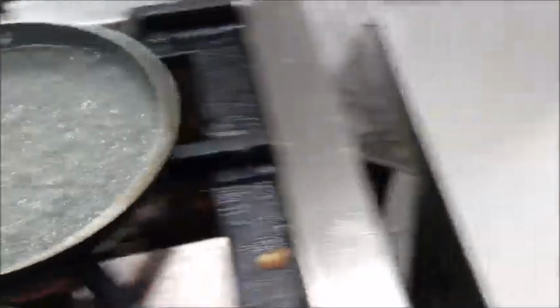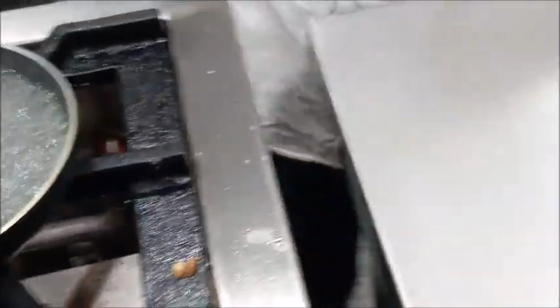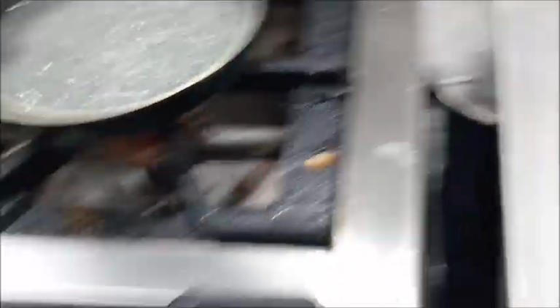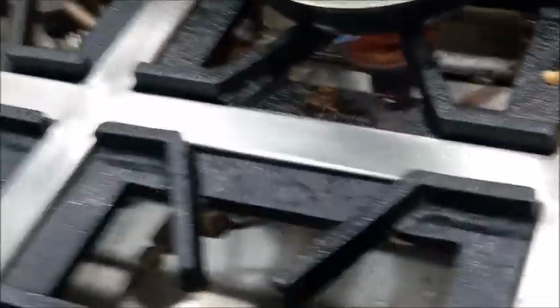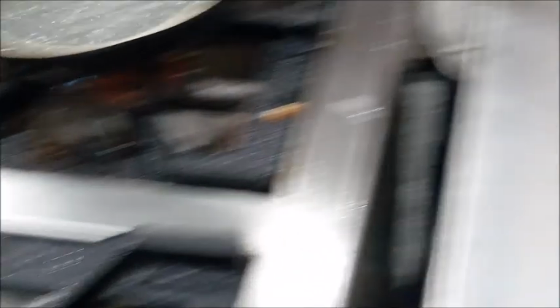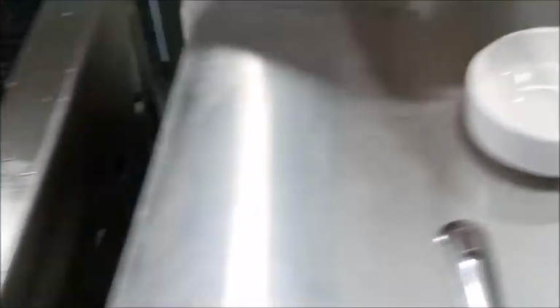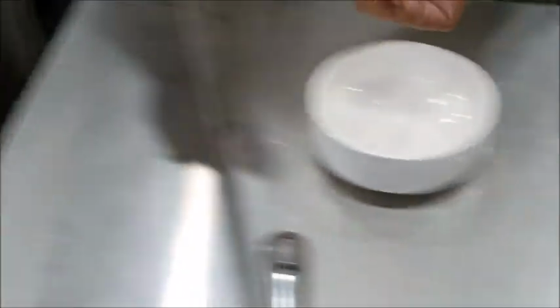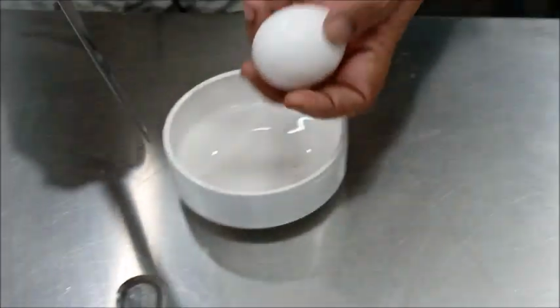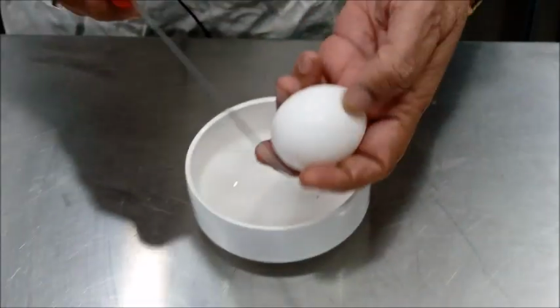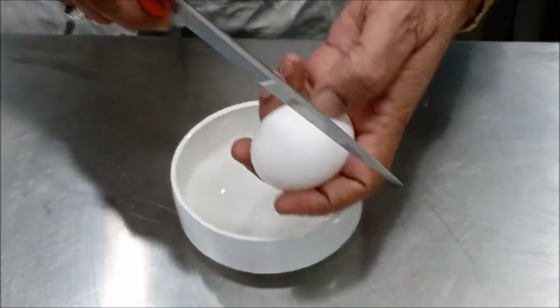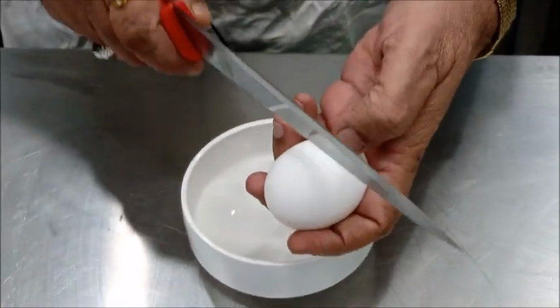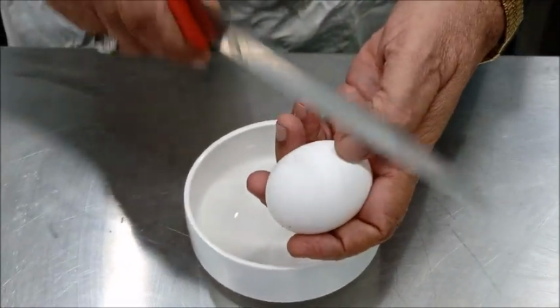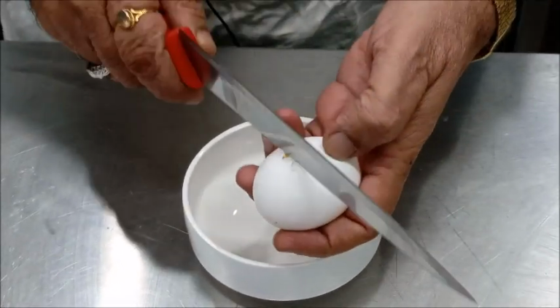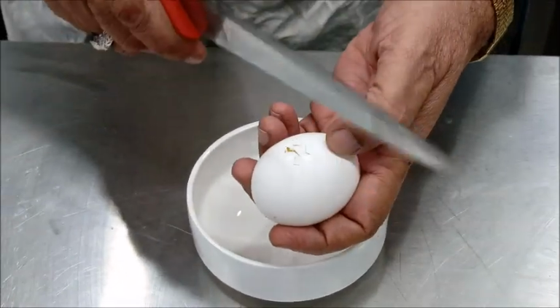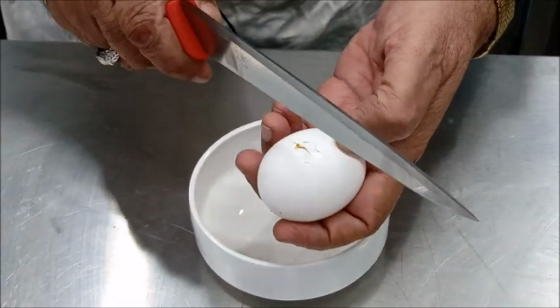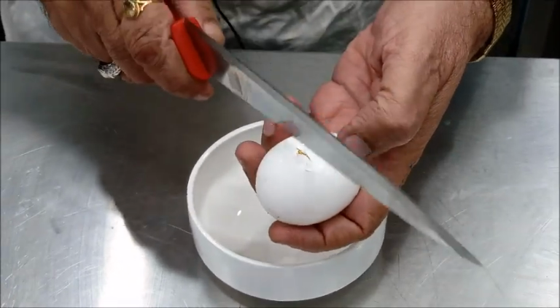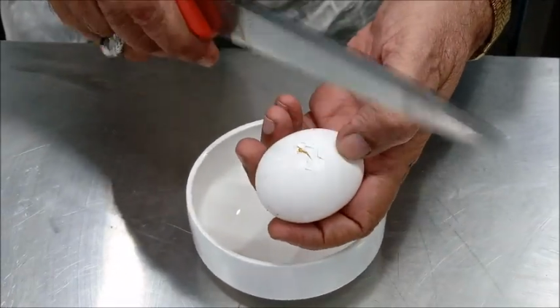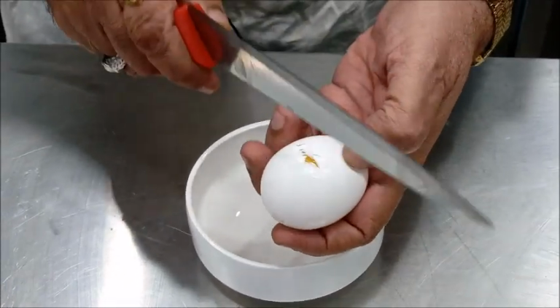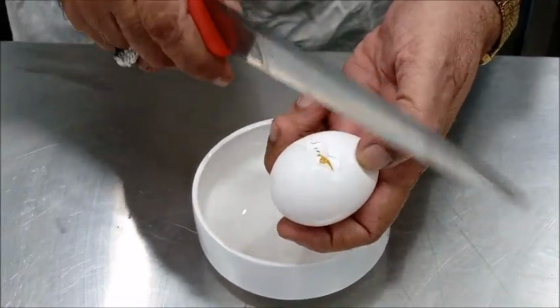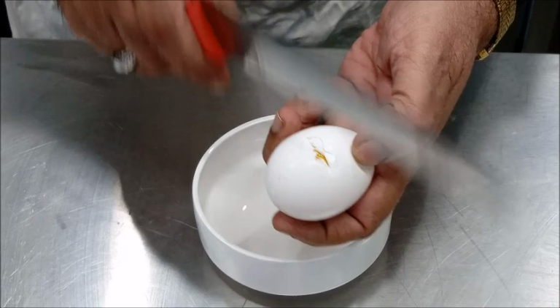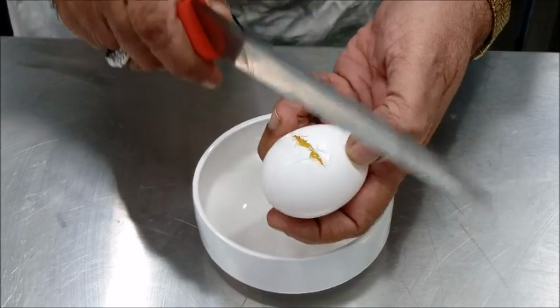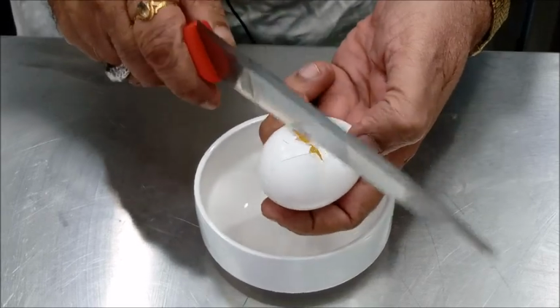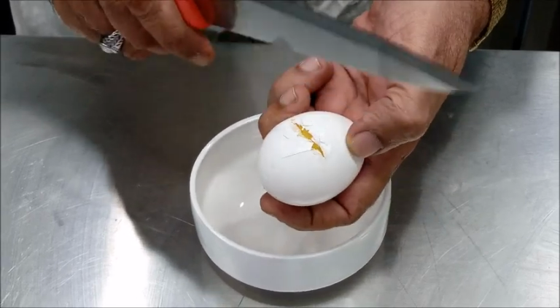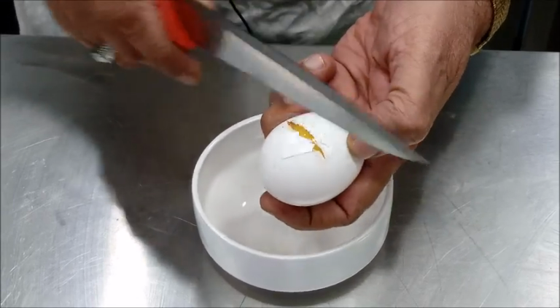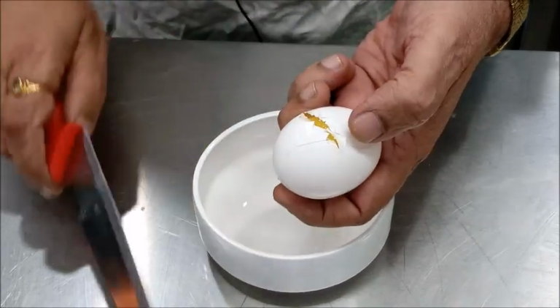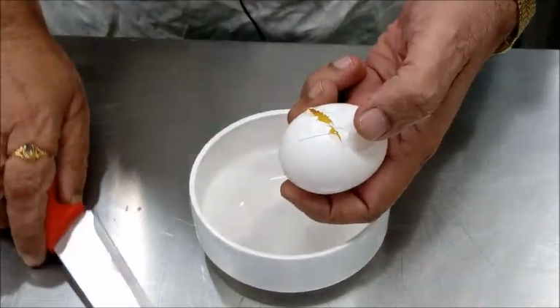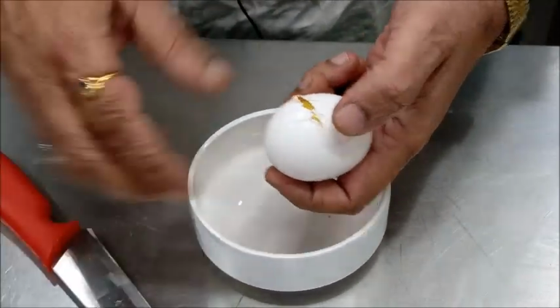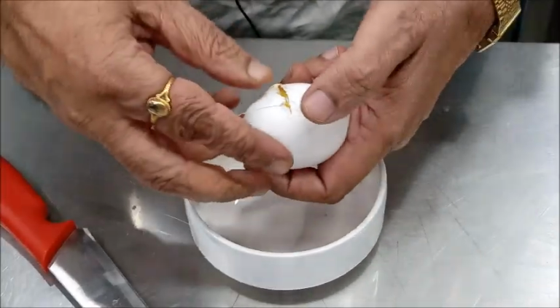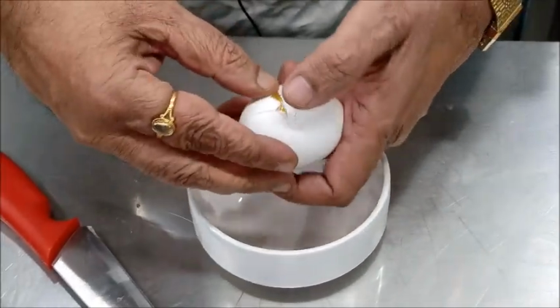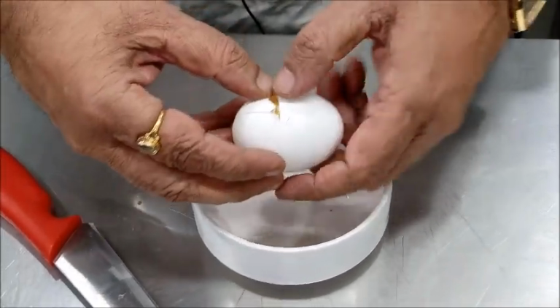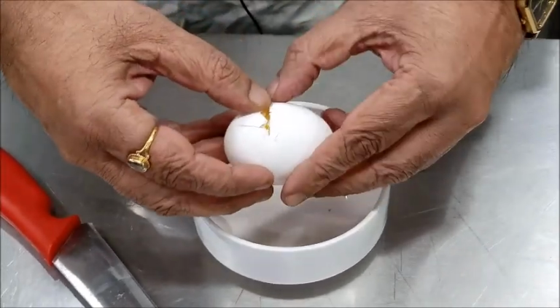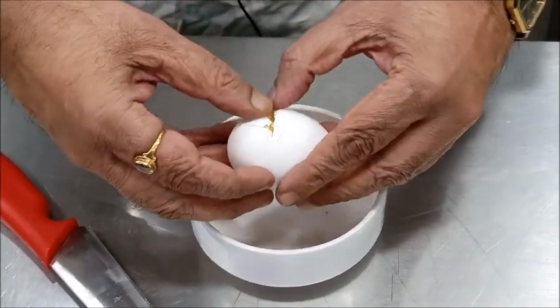In the meantime, we will break the egg in a bowl. The same precaution you will have to take: the yolk should remain intact.